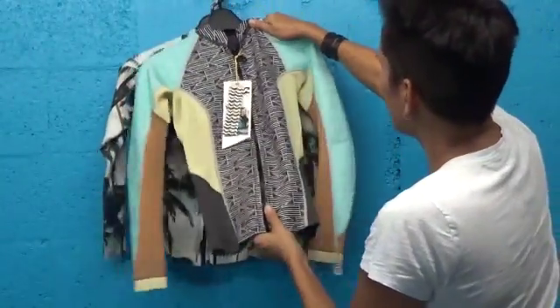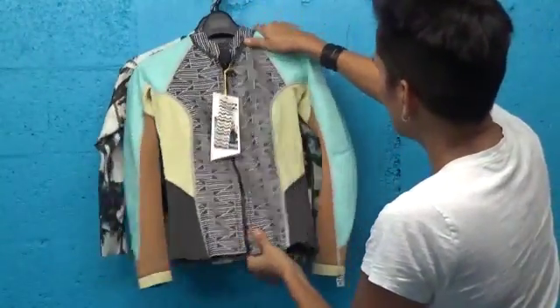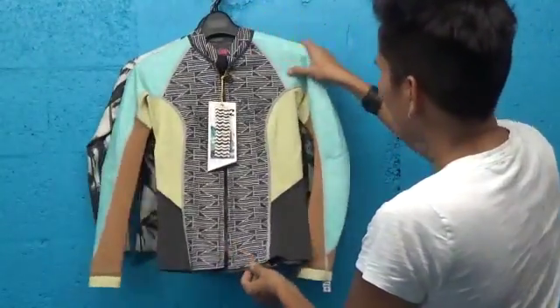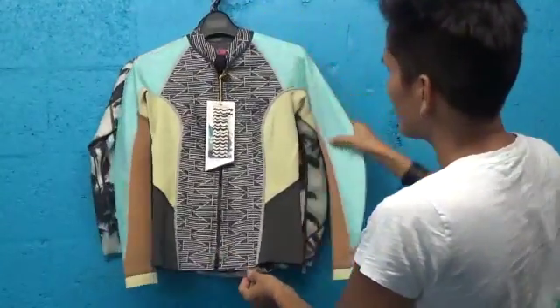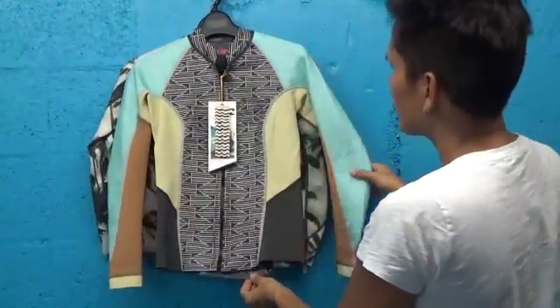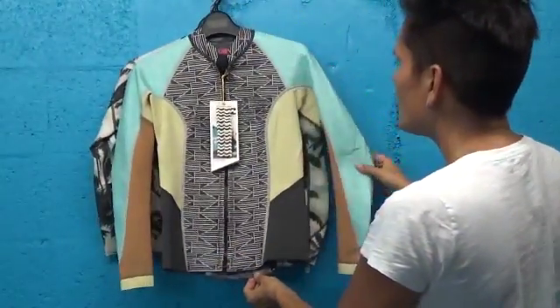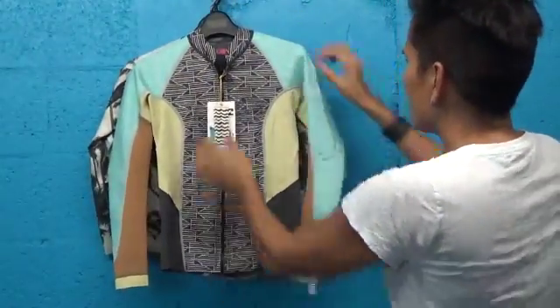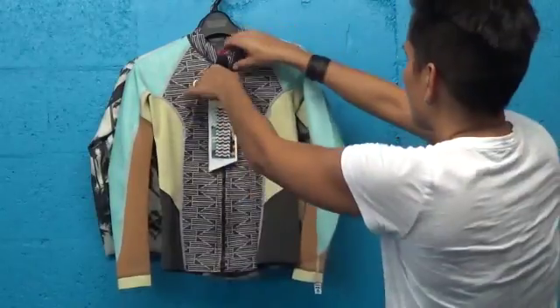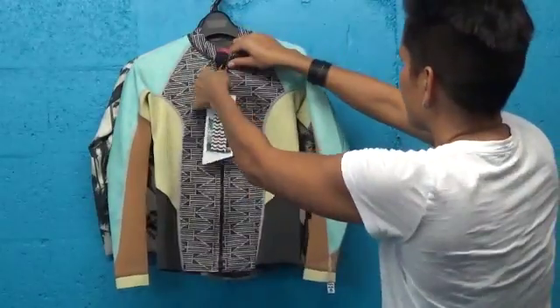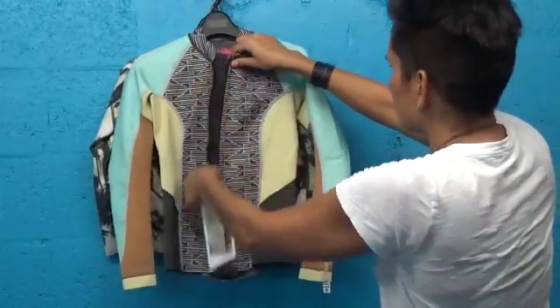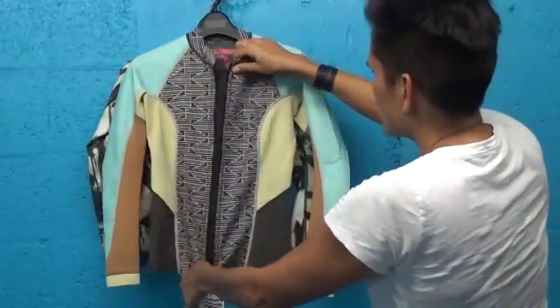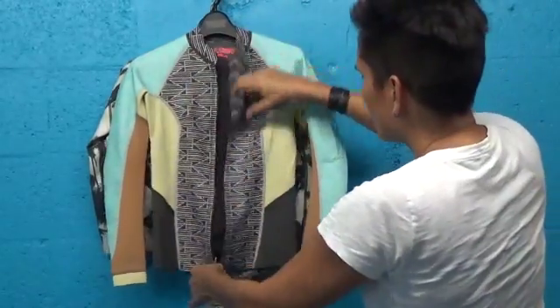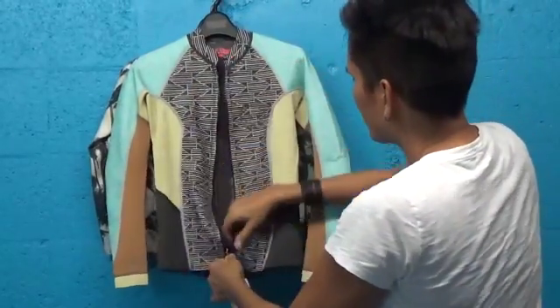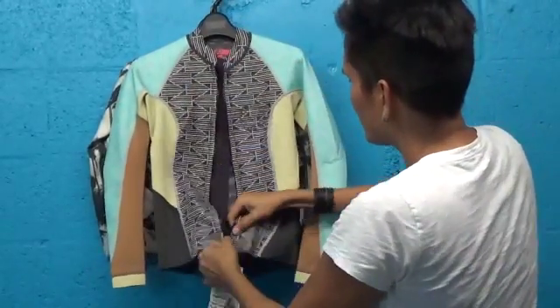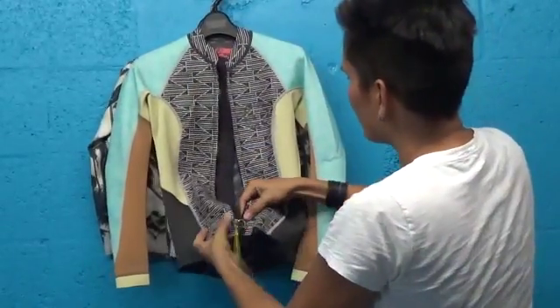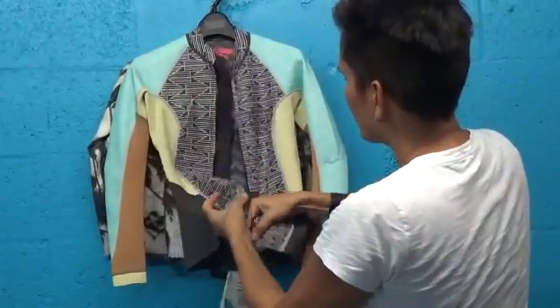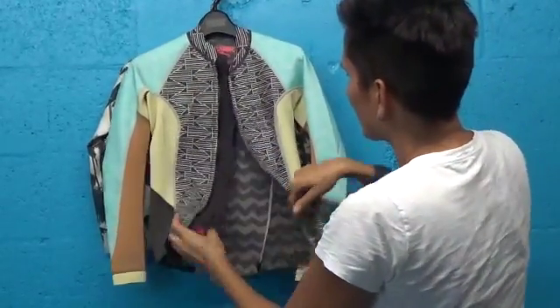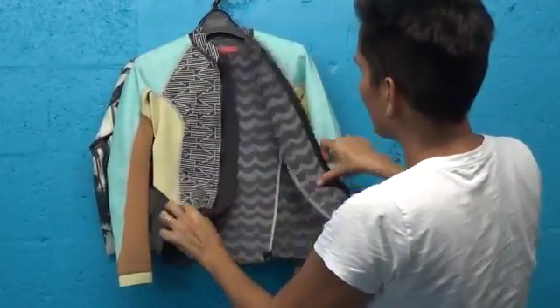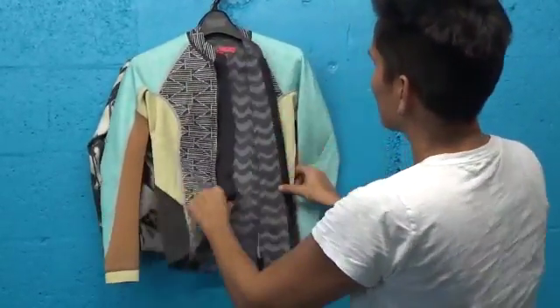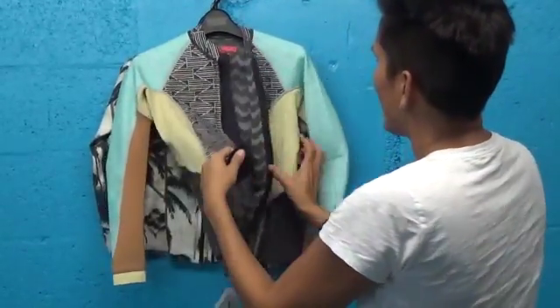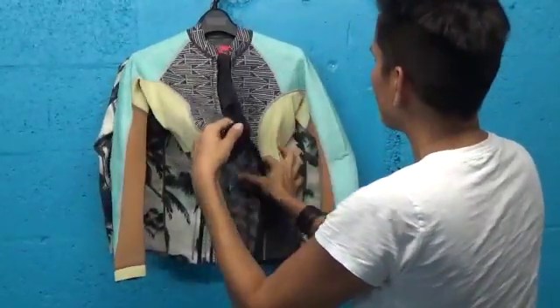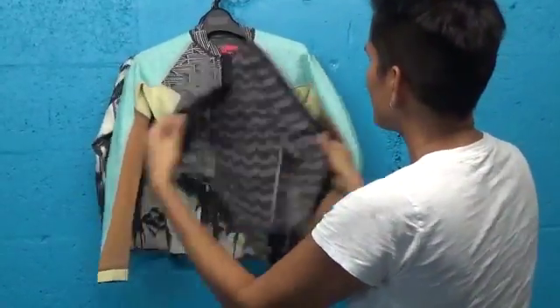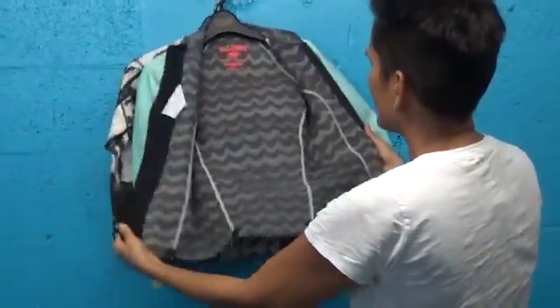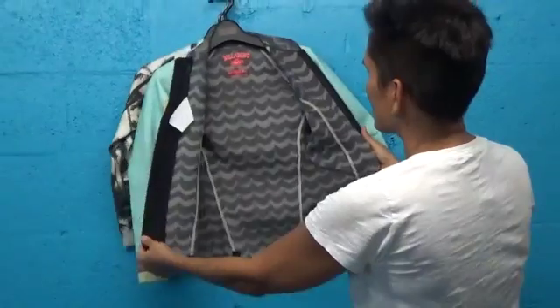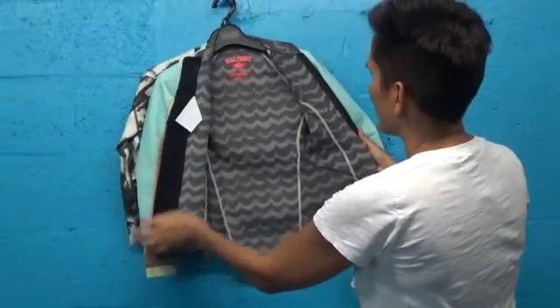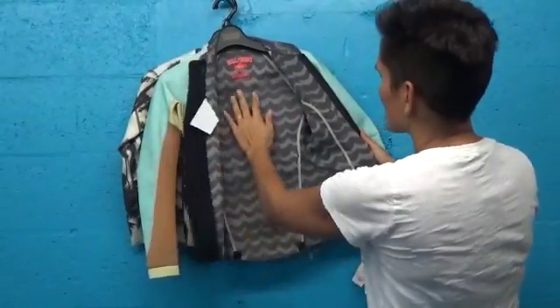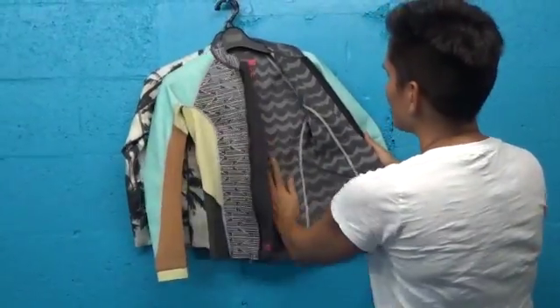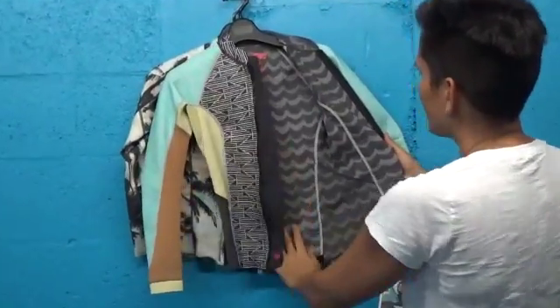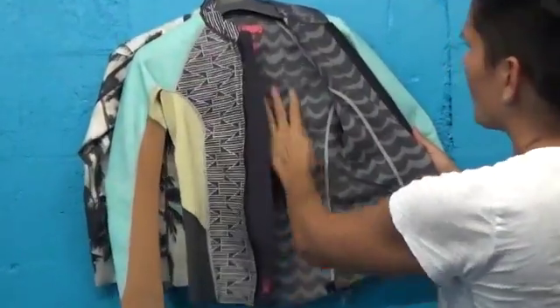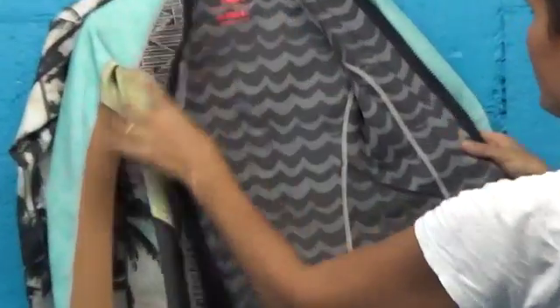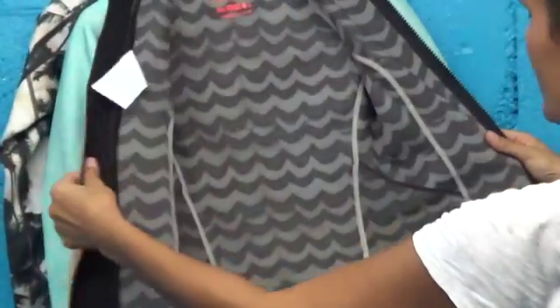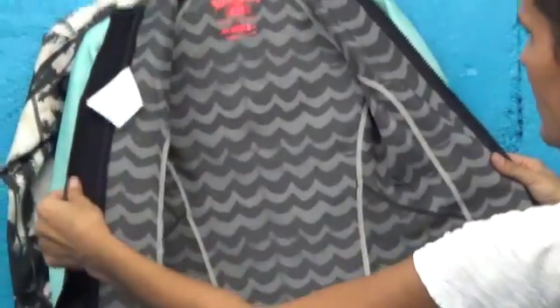What we have here is a two millimeter jacket, so it's two millimeter thick neoprene throughout. You can see here on the inside we have a soft laminate of waves on the interior.